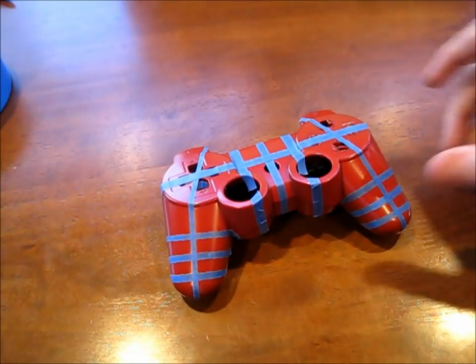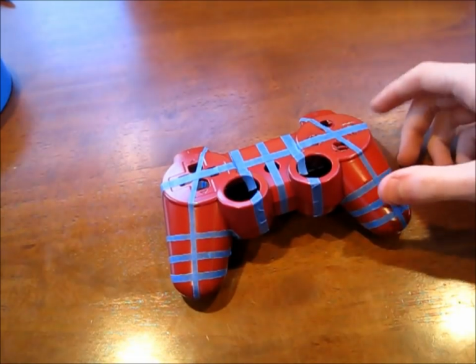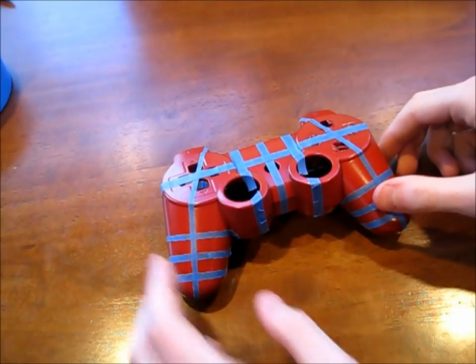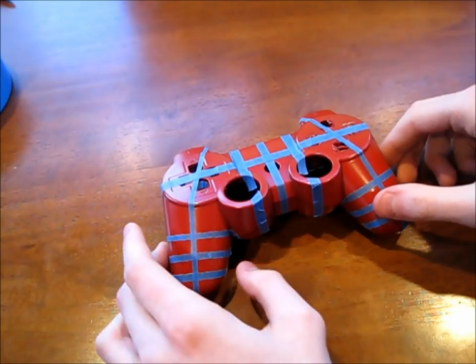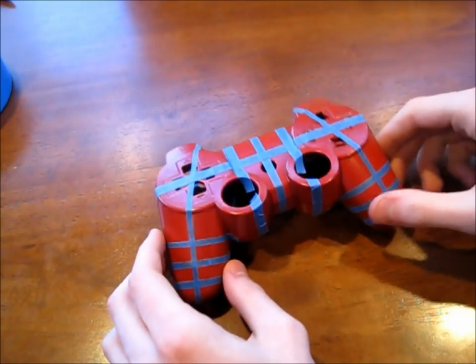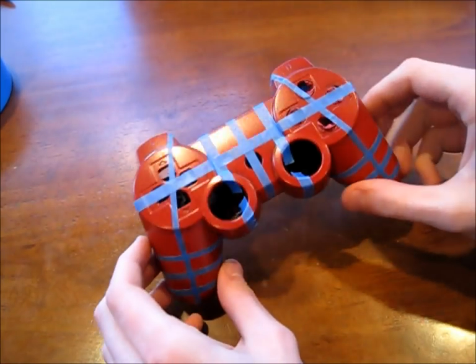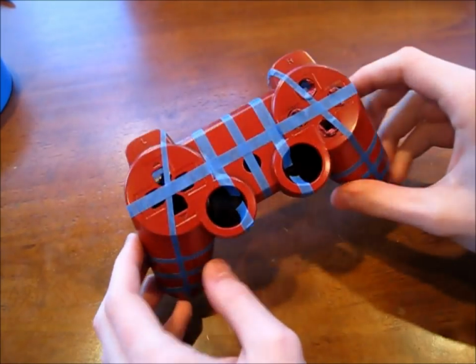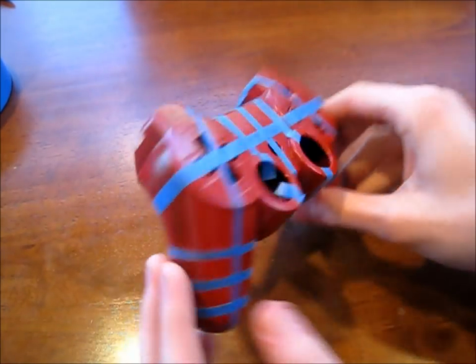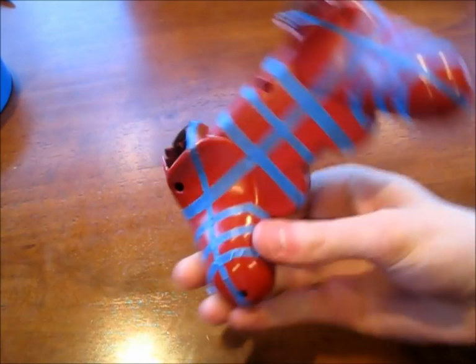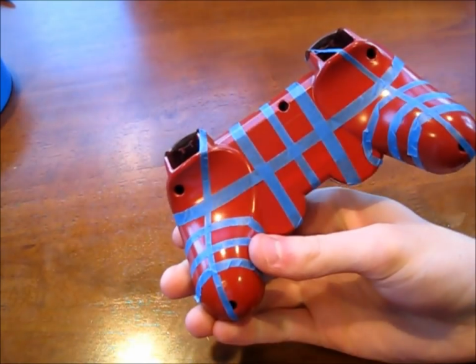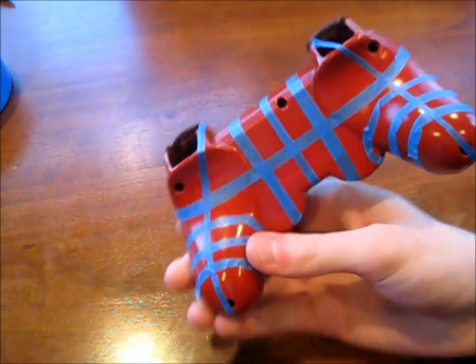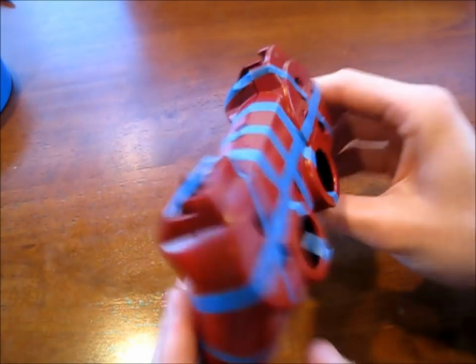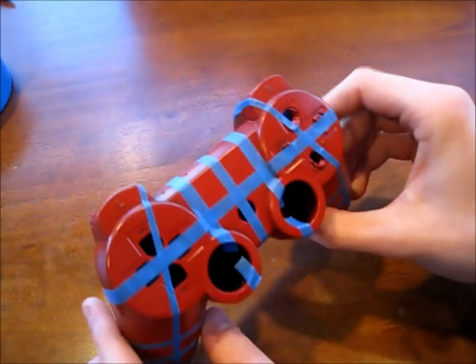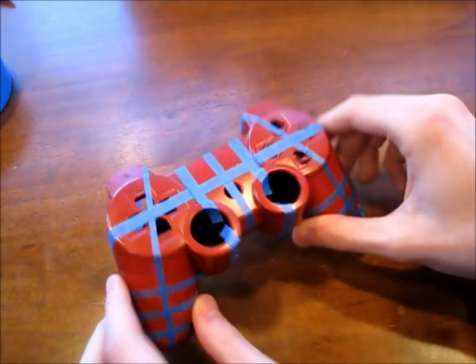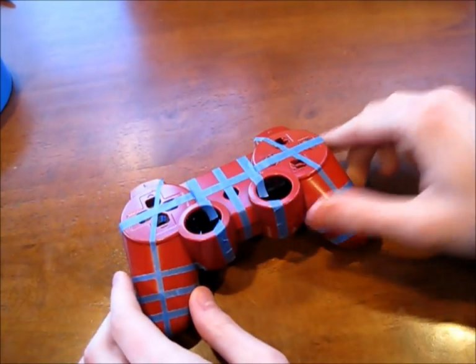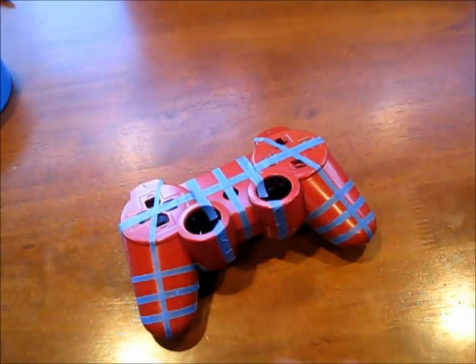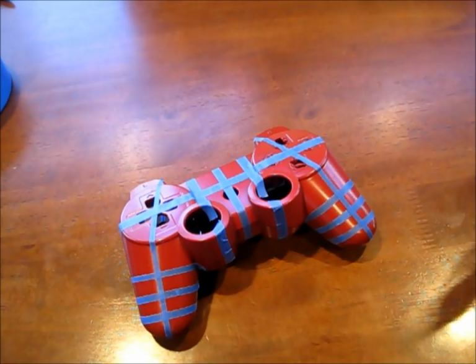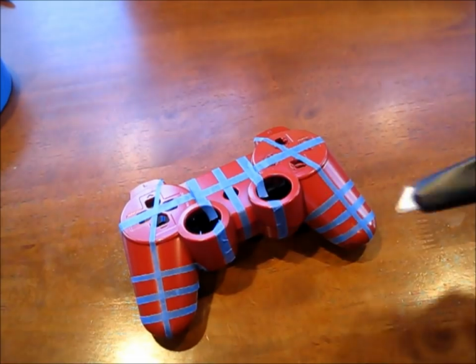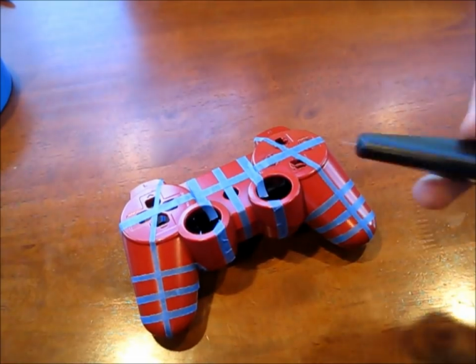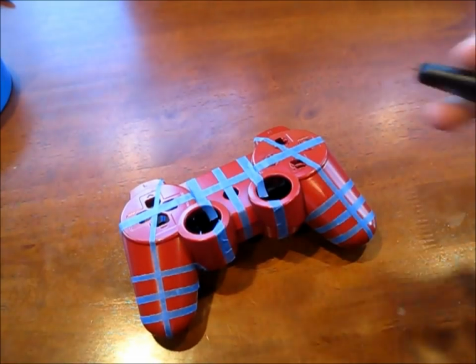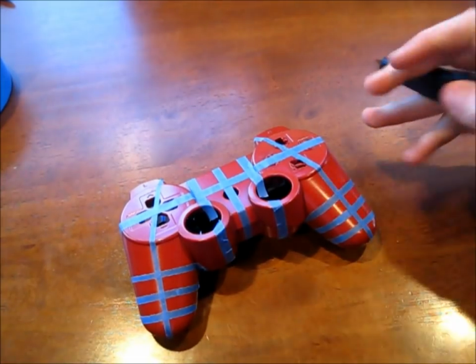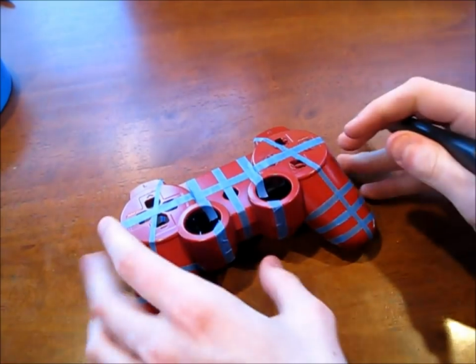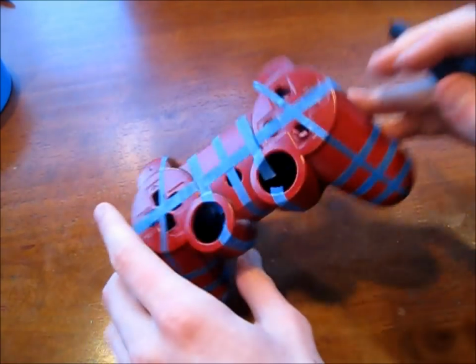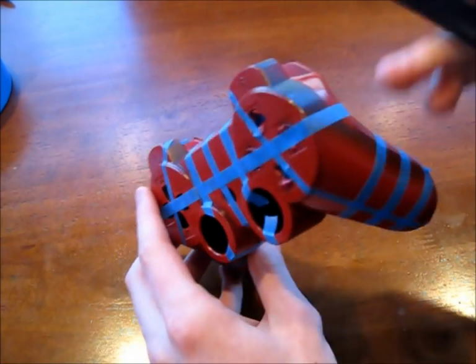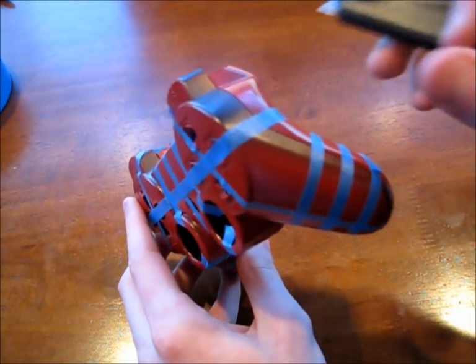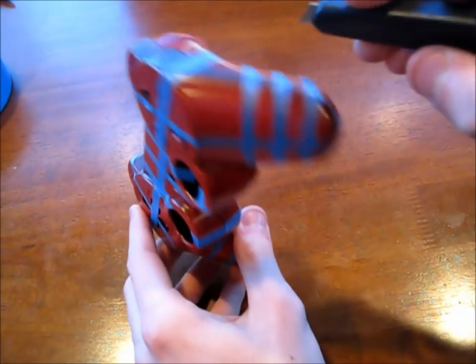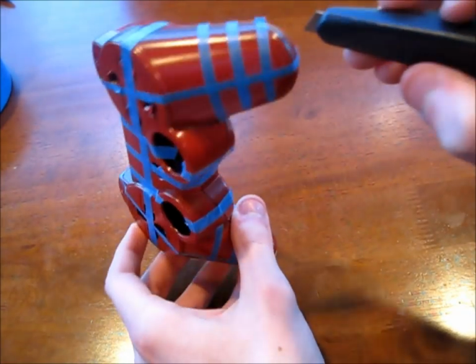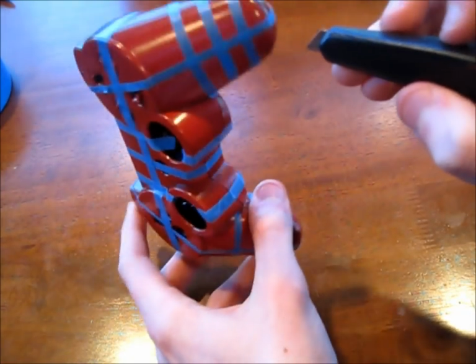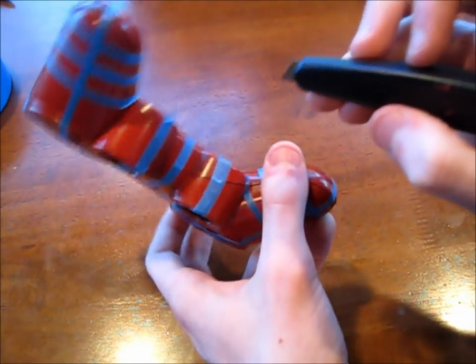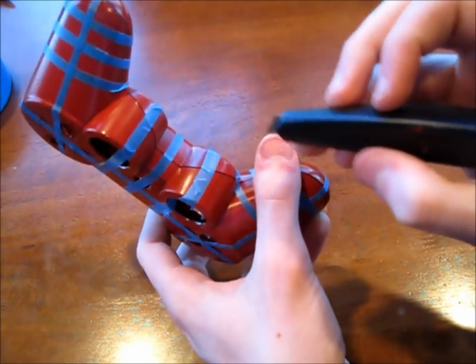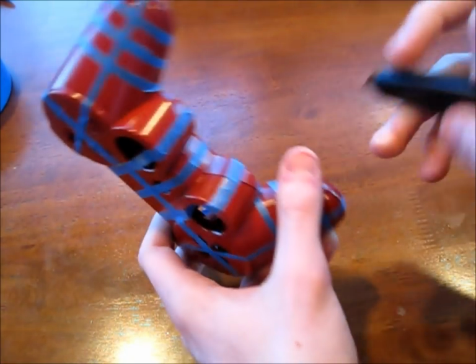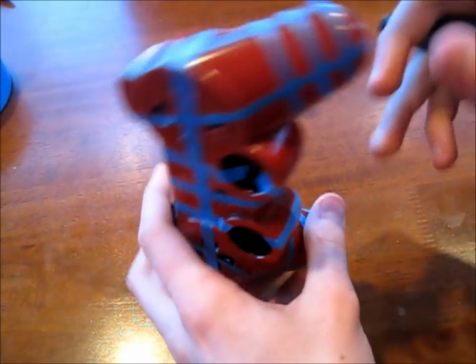Now that you have the design that you want — as you can see I kind of just made up this design — you want to take an exacto knife and cut along all of the edges so you can take the controller apart again.